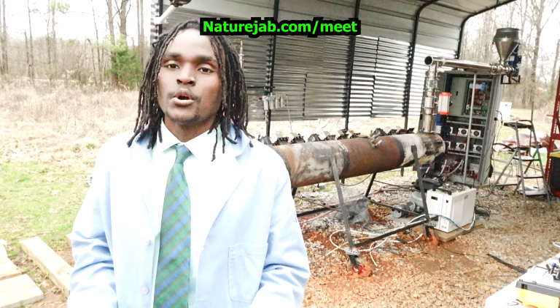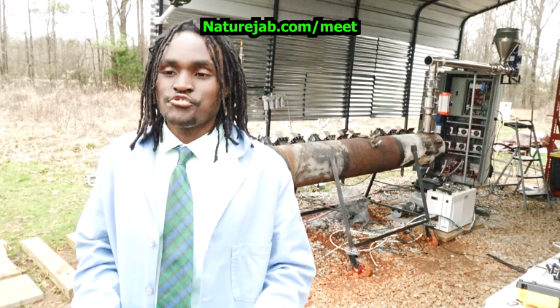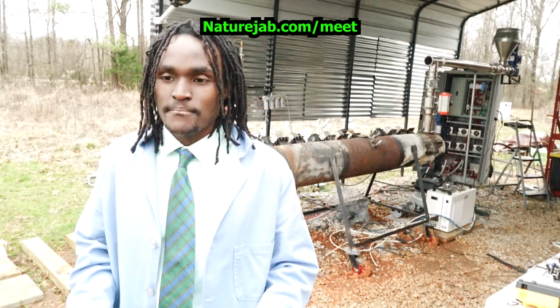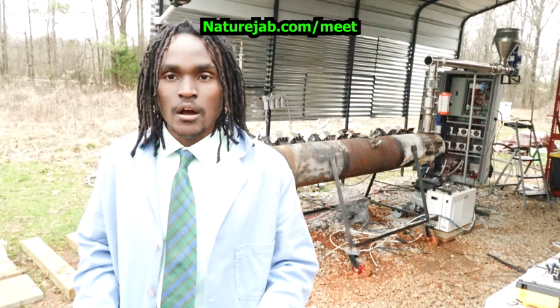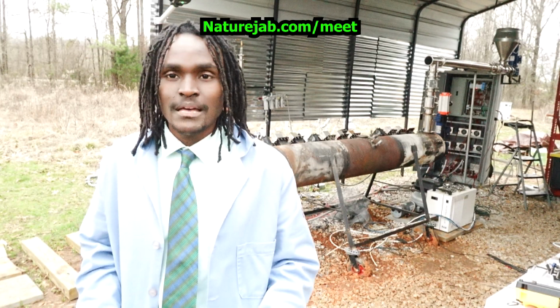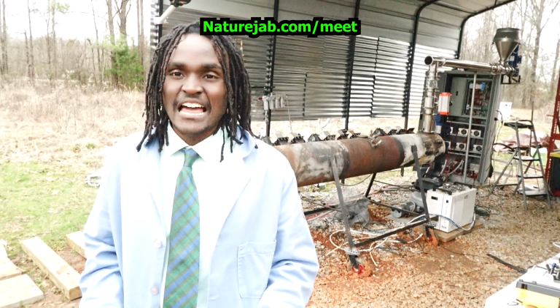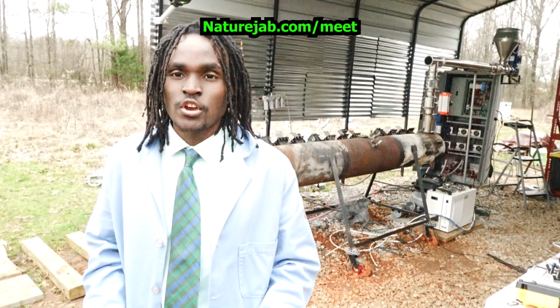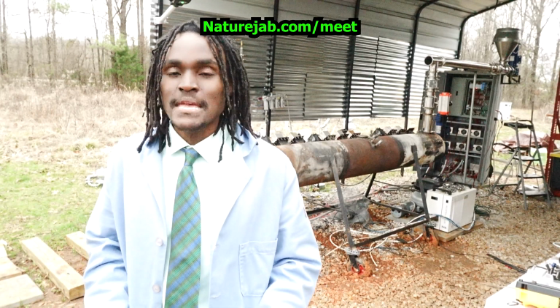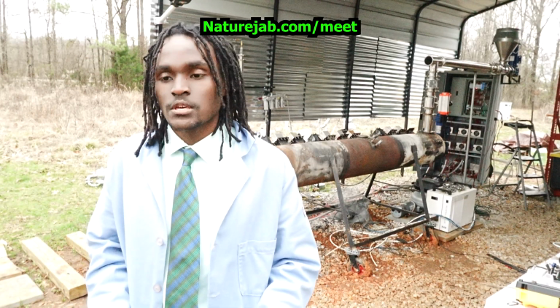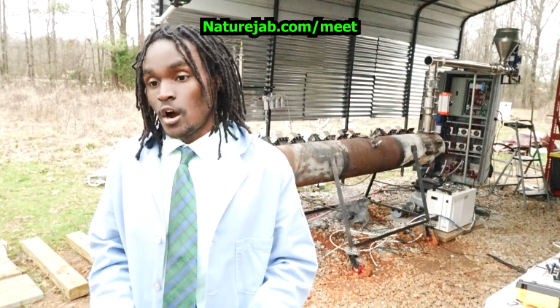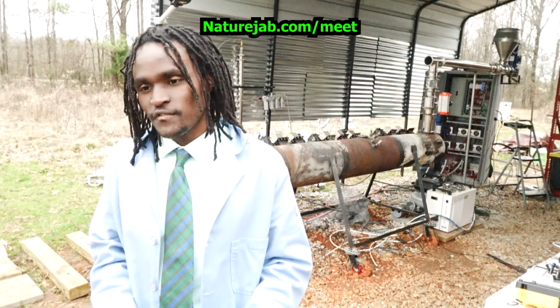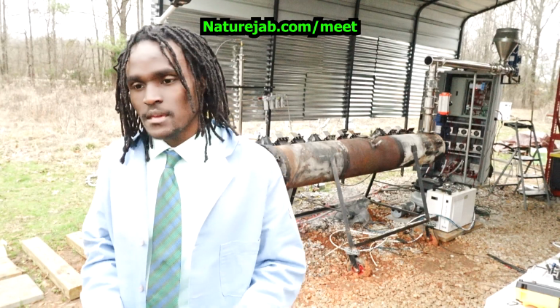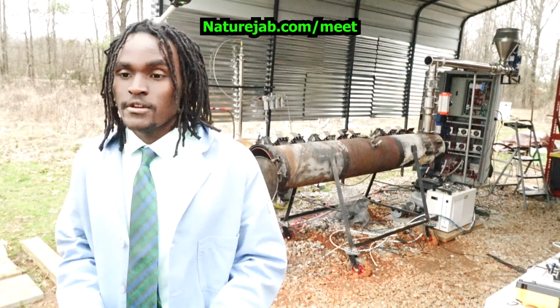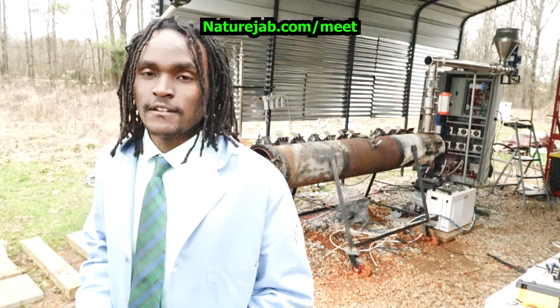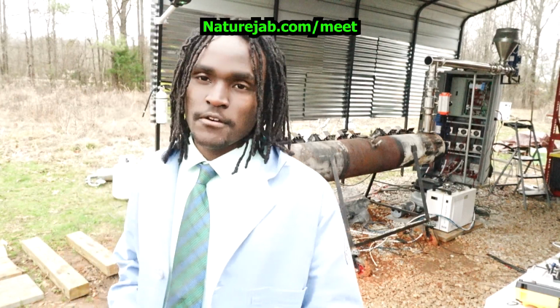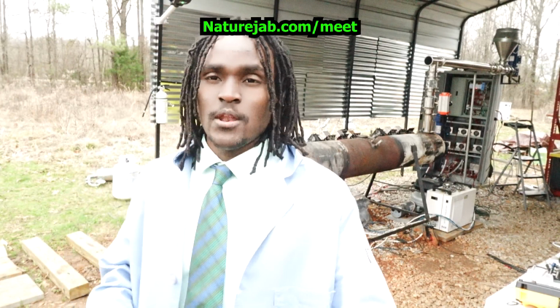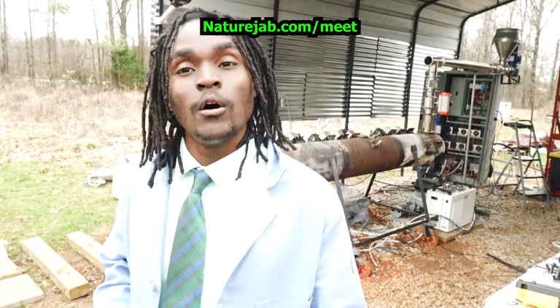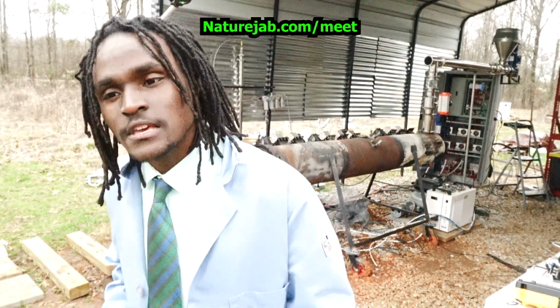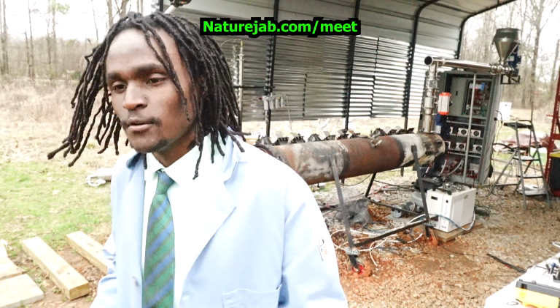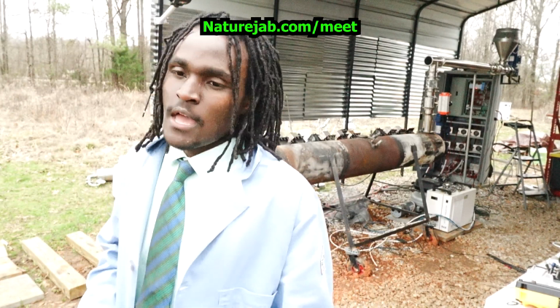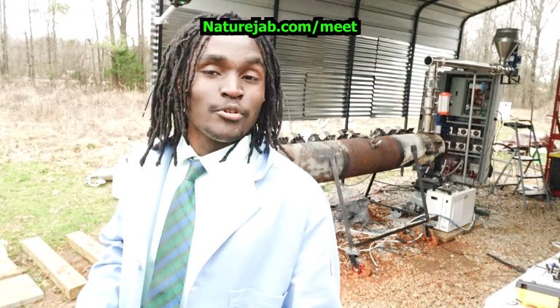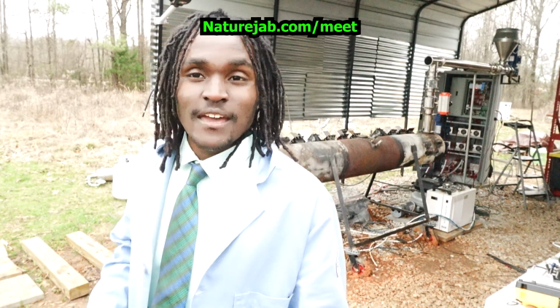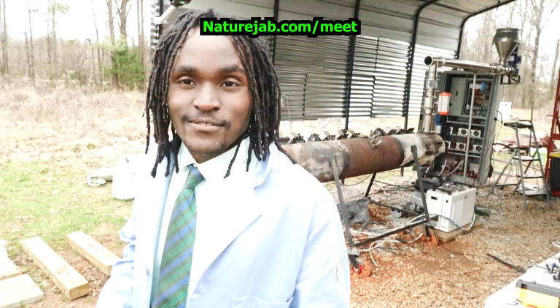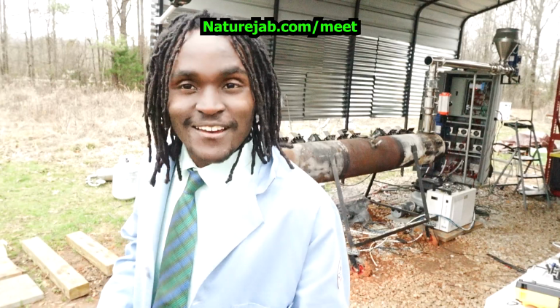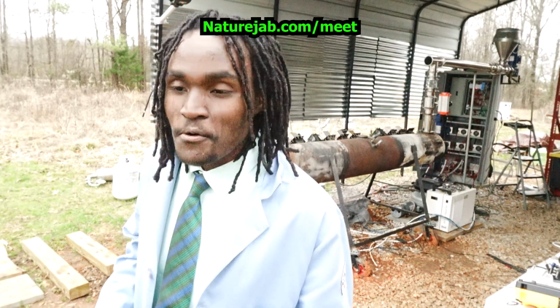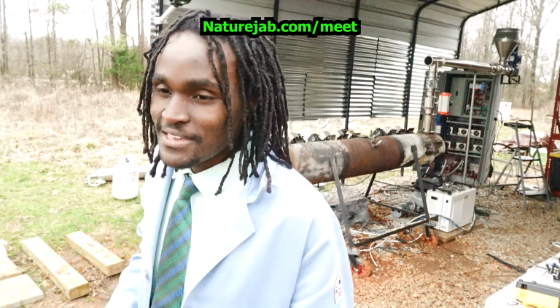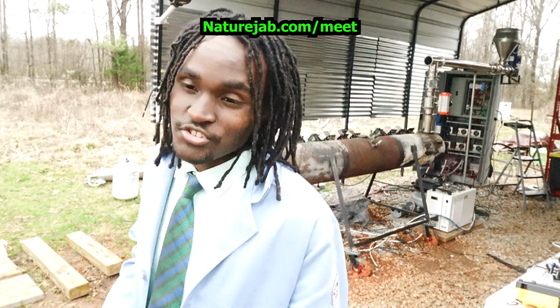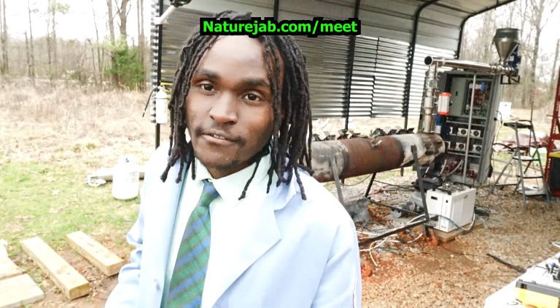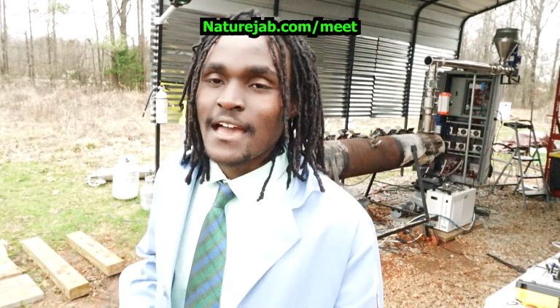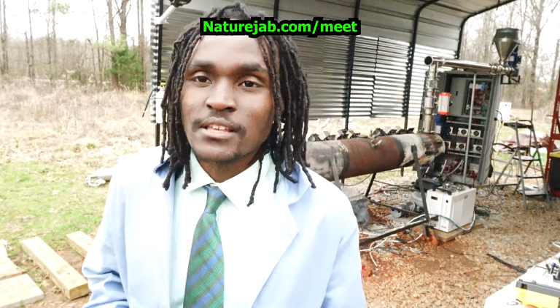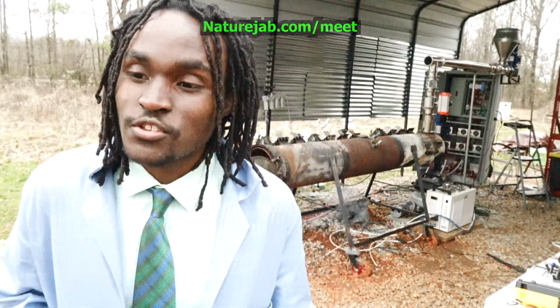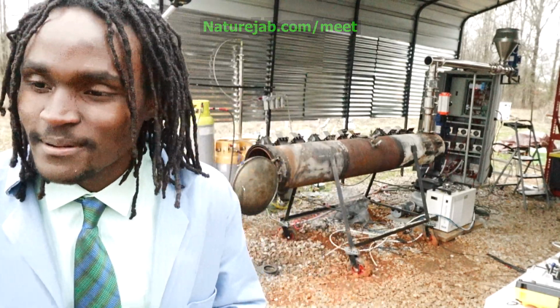Go to naturejab.com/meet to RSVP. You get the flyer and all the details. I will see any of you there that will be there. Much love and blessings to everybody.